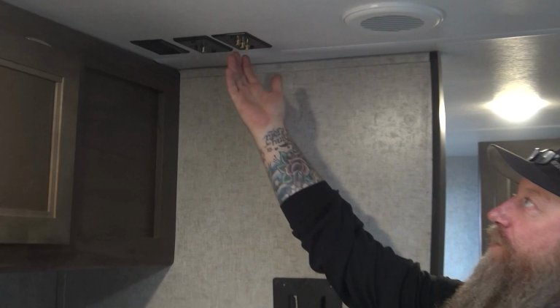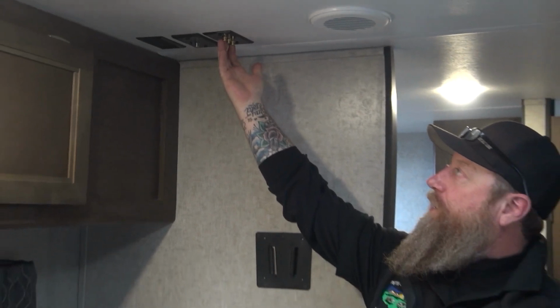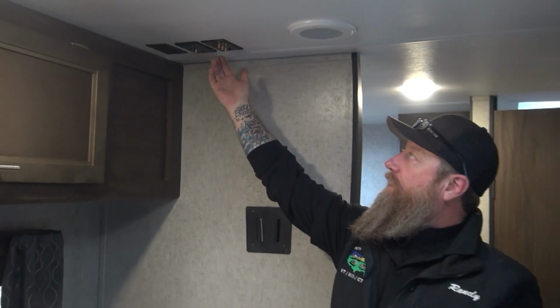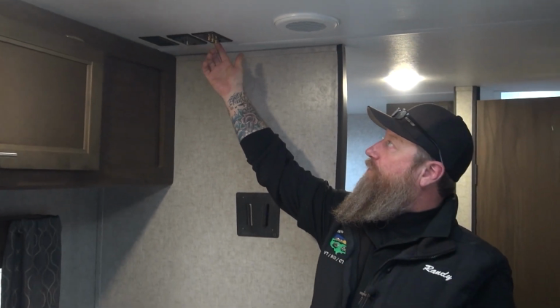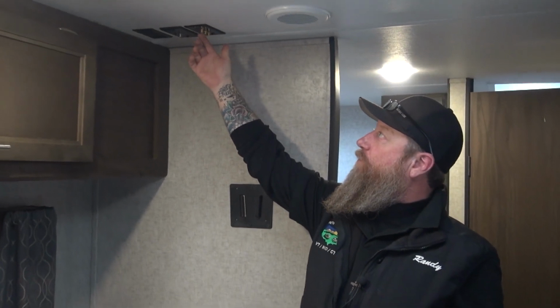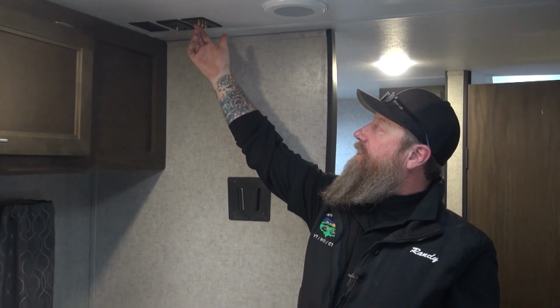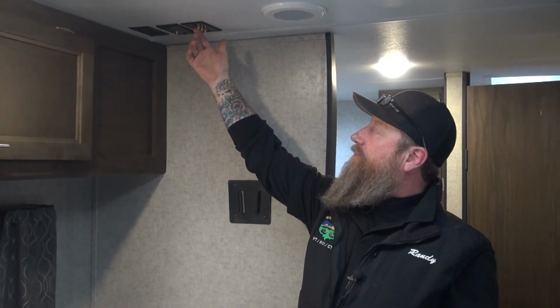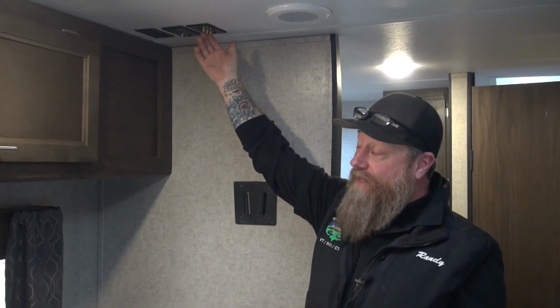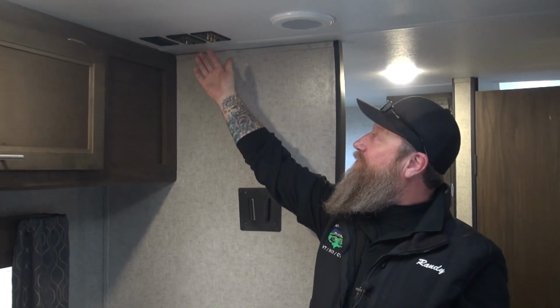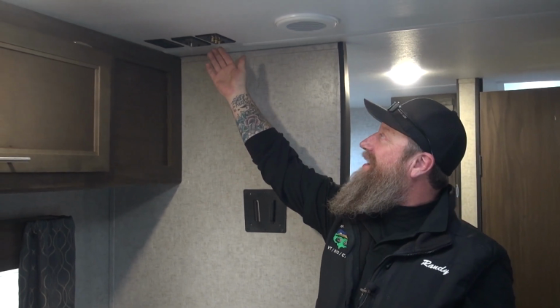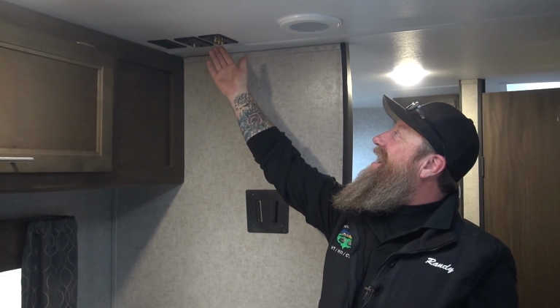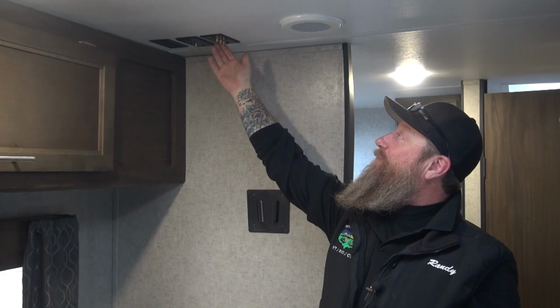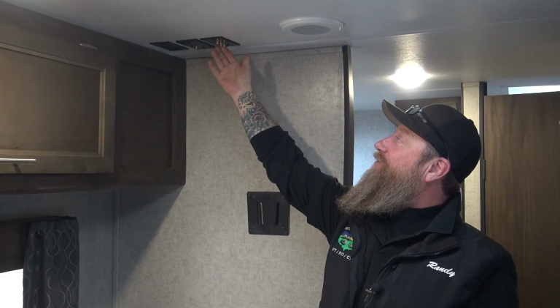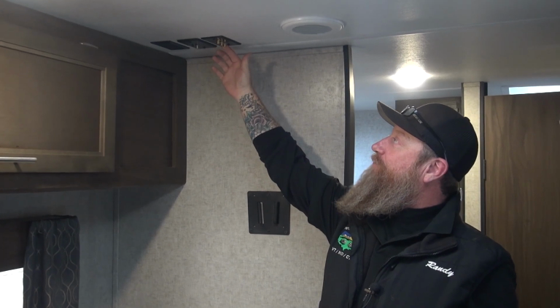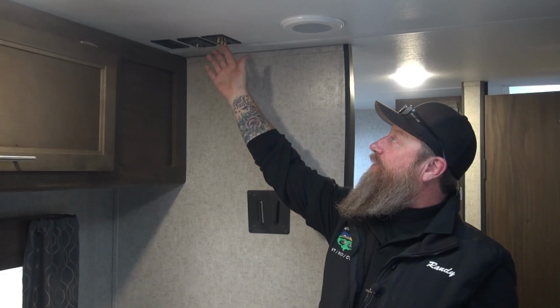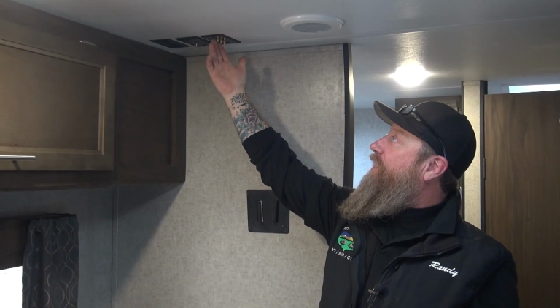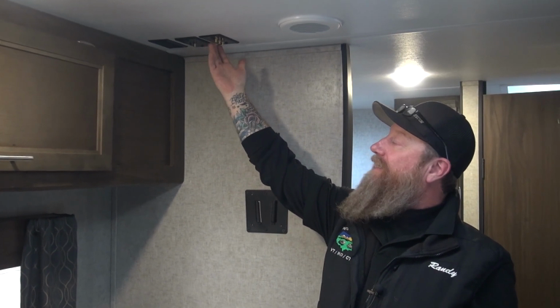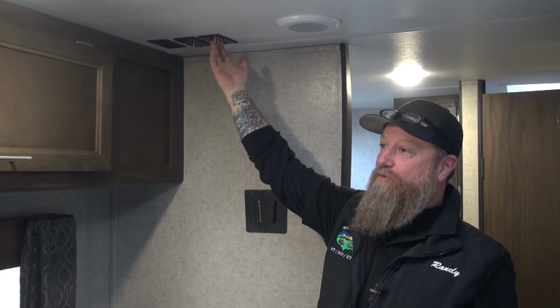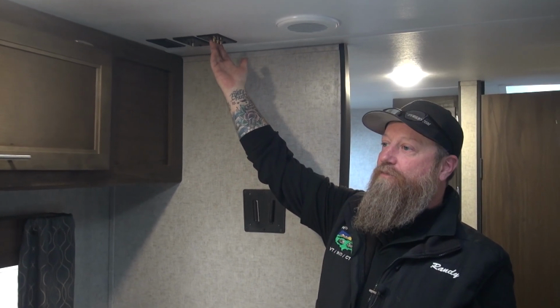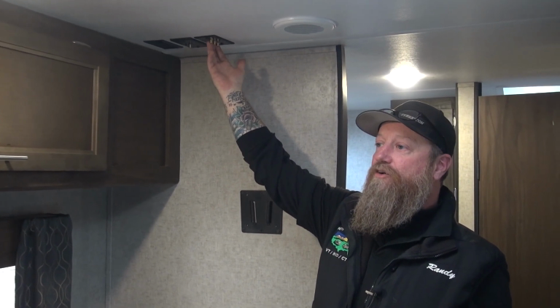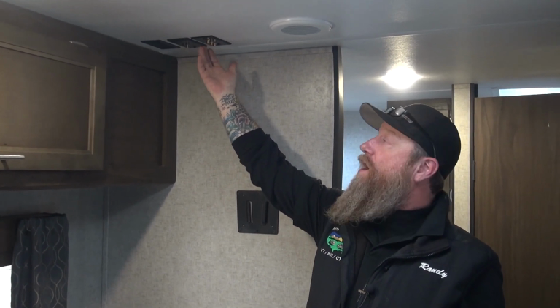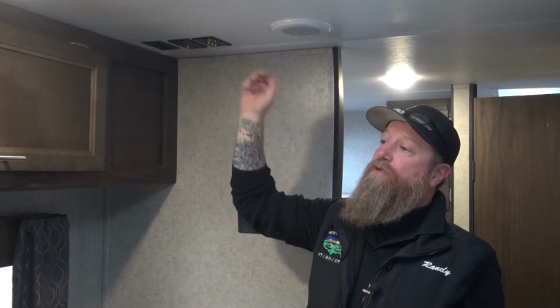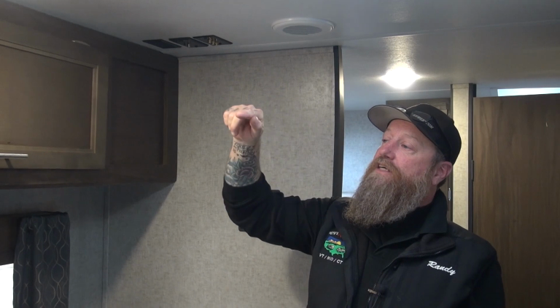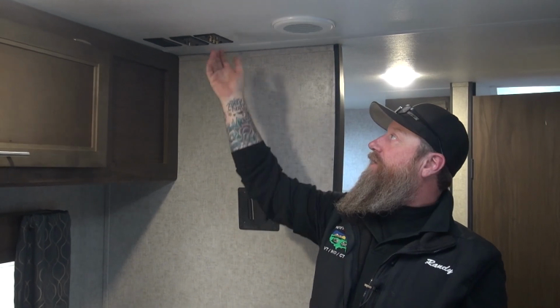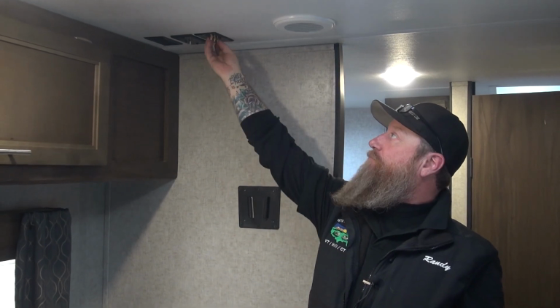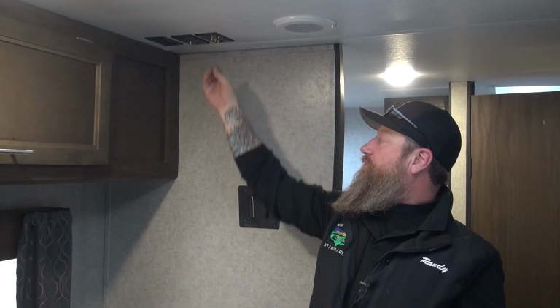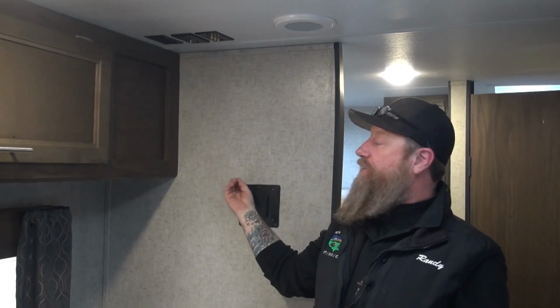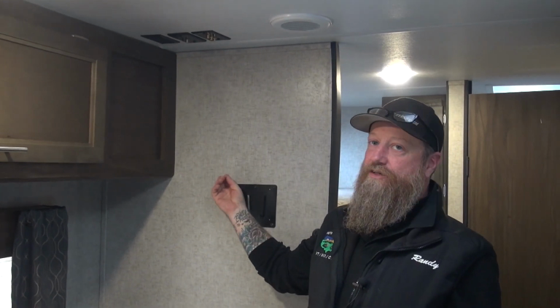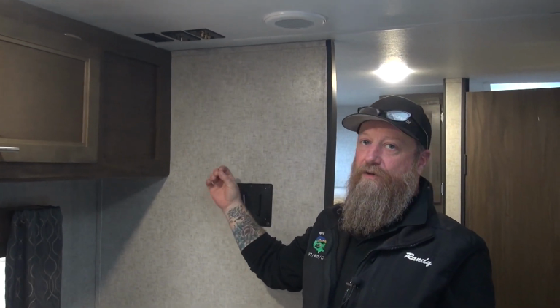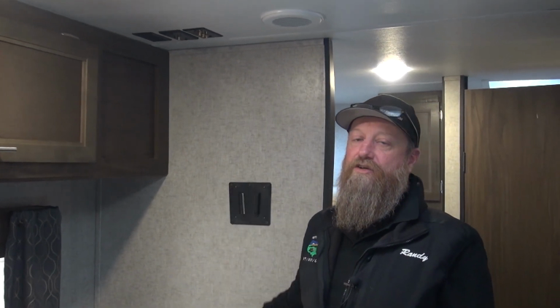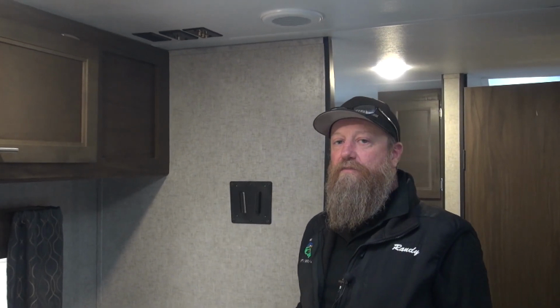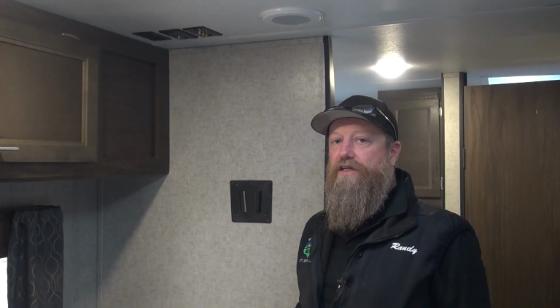On this particular one here, we've got the red, the white, and the yellow. Yellow is going to be our video signal, and the red and the white — again, these come directly from the stereo — so you can put a DVD in the stereo and bring this information down to the TV to plug in the RCAs on the back of your TV.